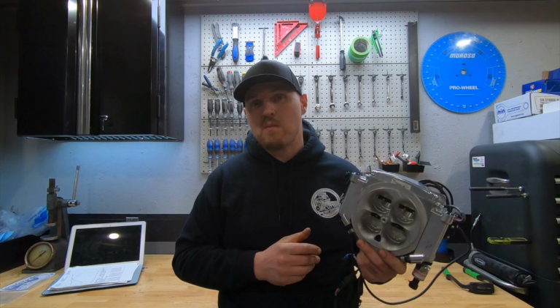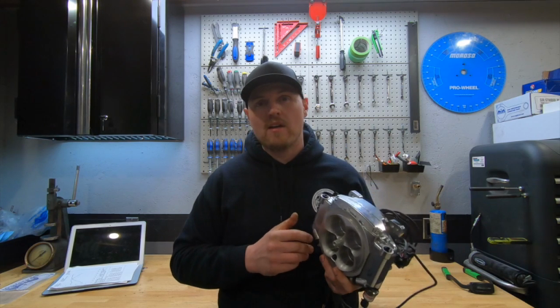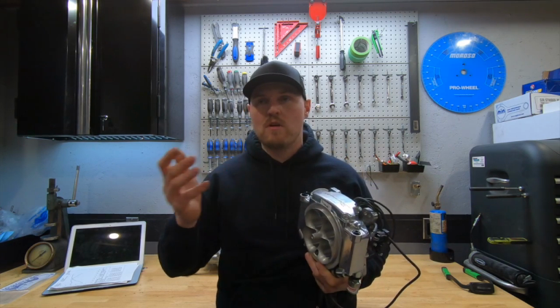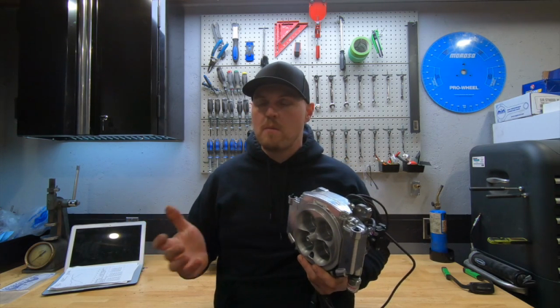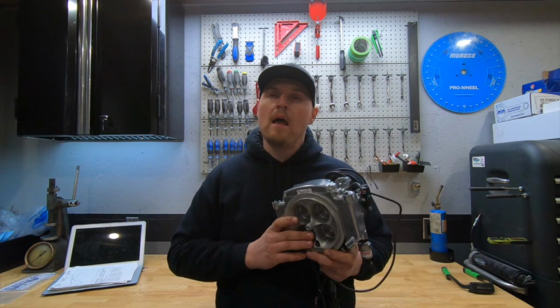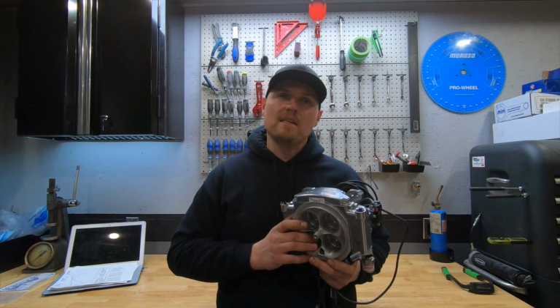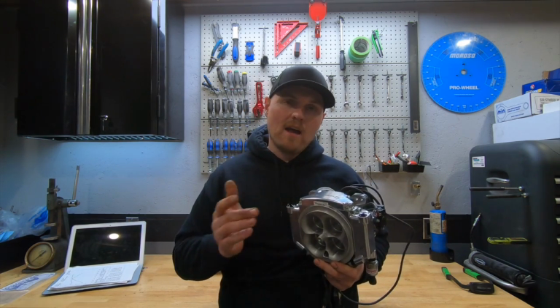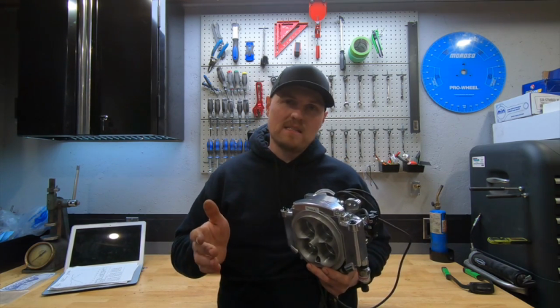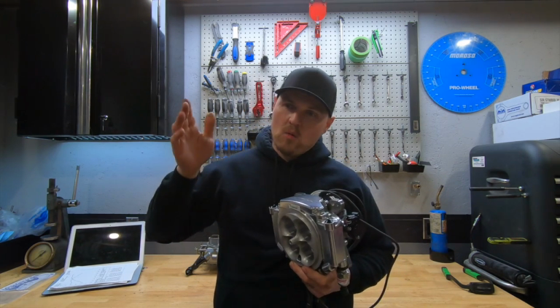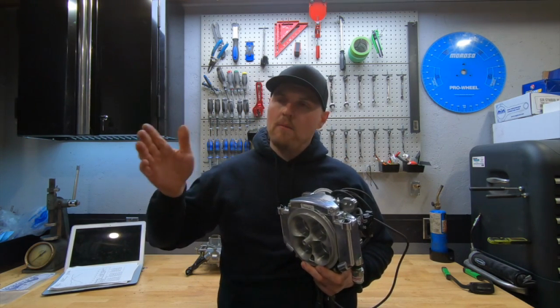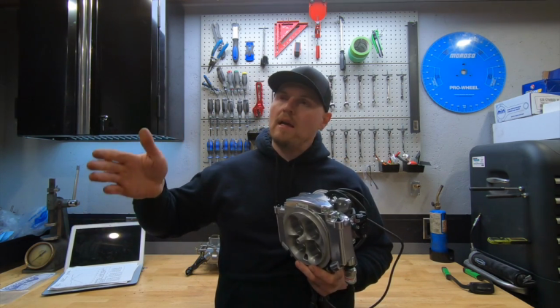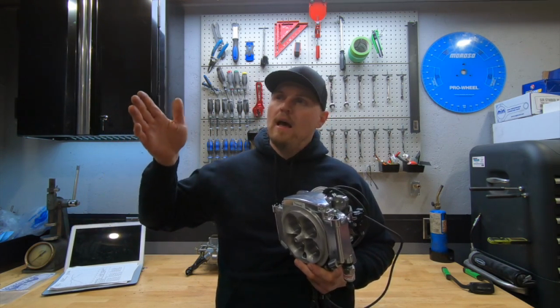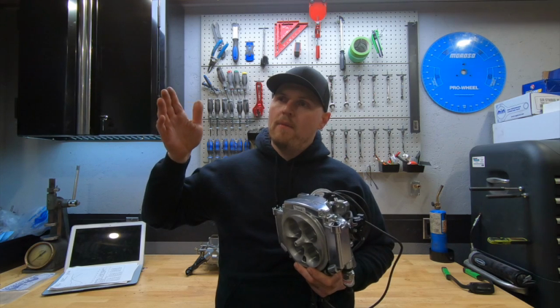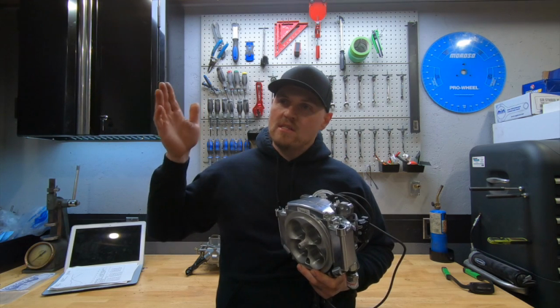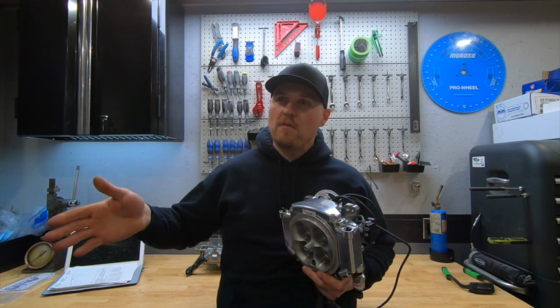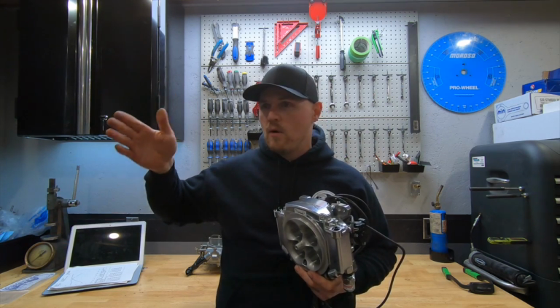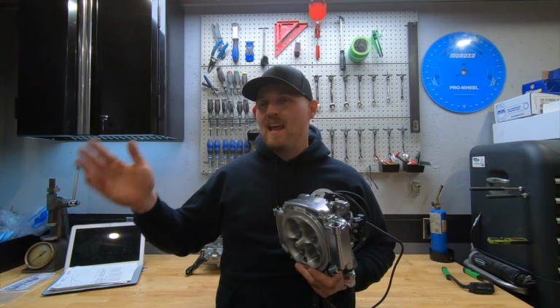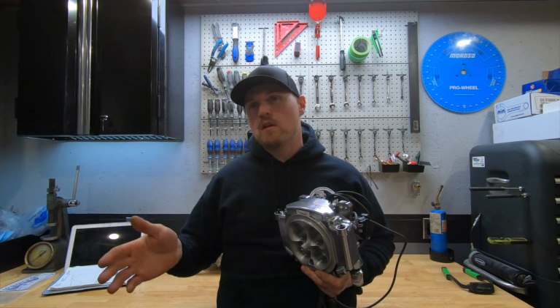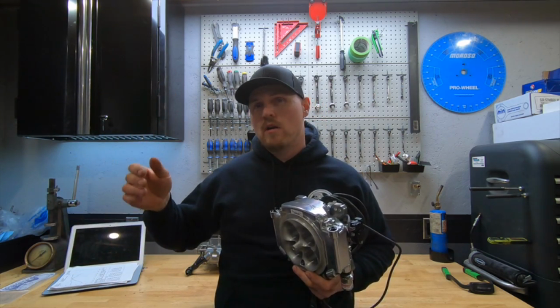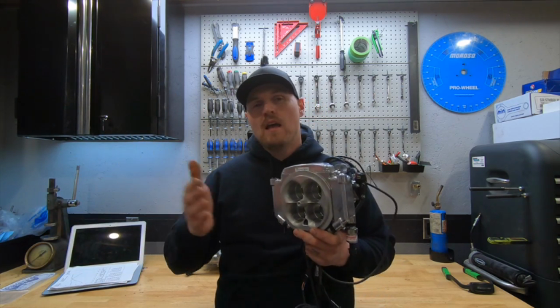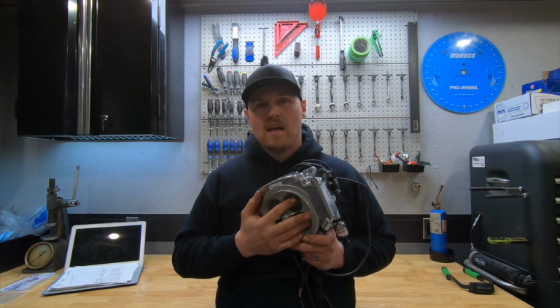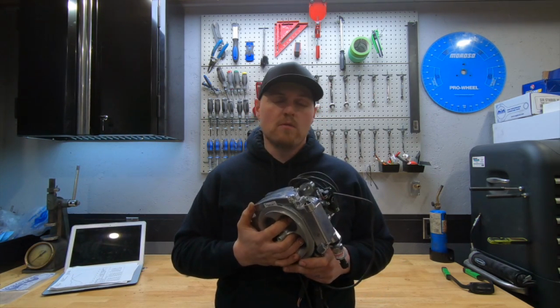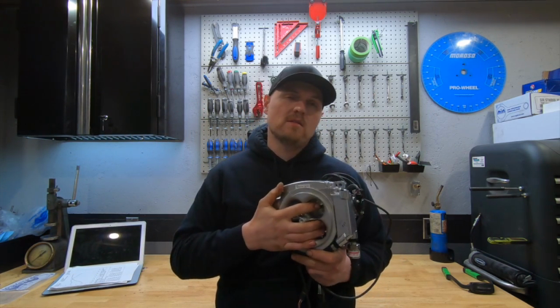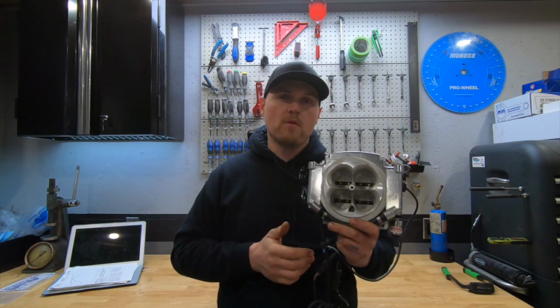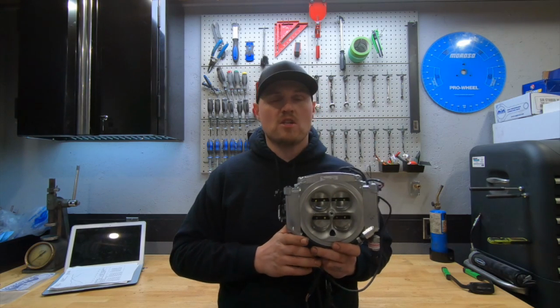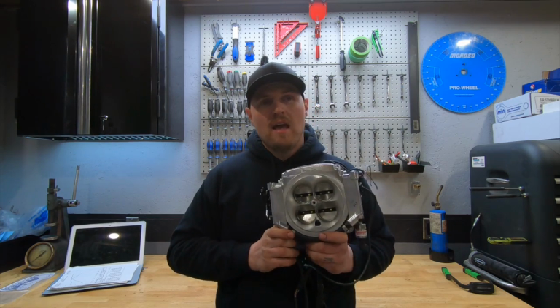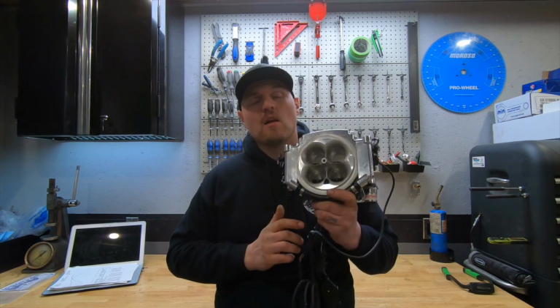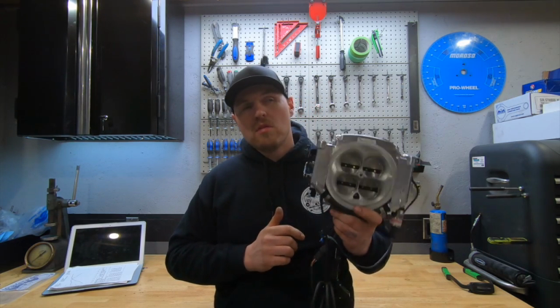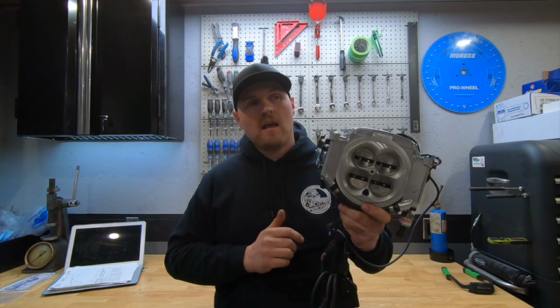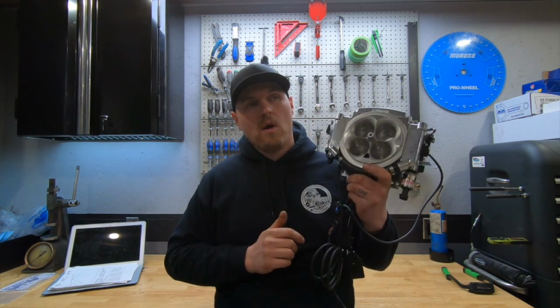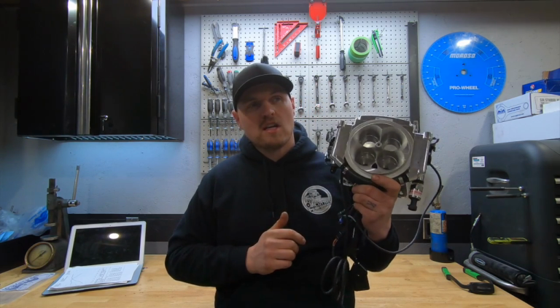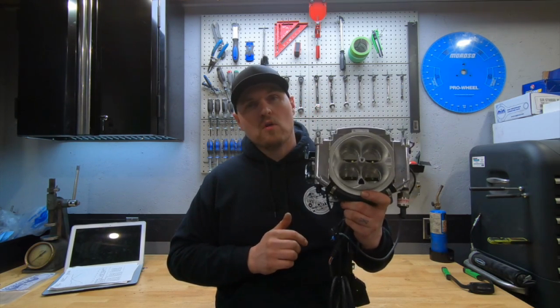That's what this video is about. I did some dyno testing comparing a 750 carburetor, an 850 carburetor, and an Expo Sniper fuel injection system.